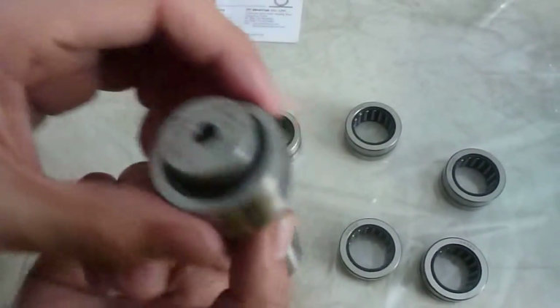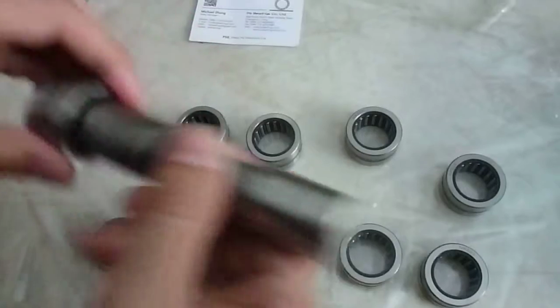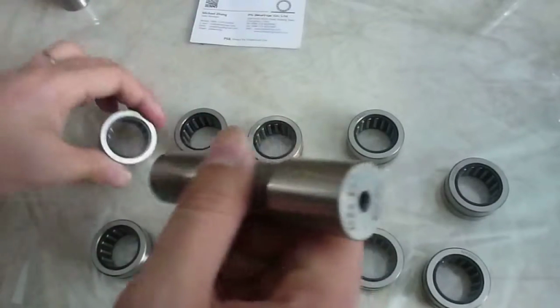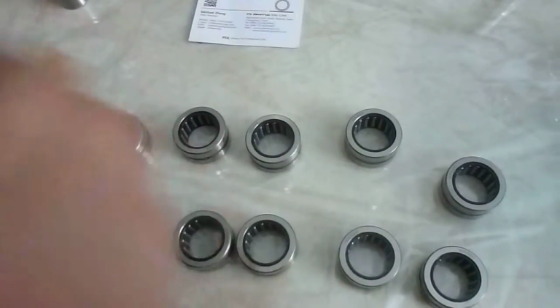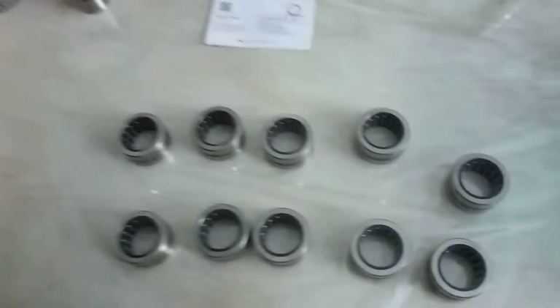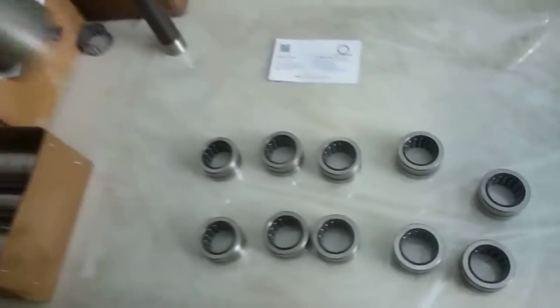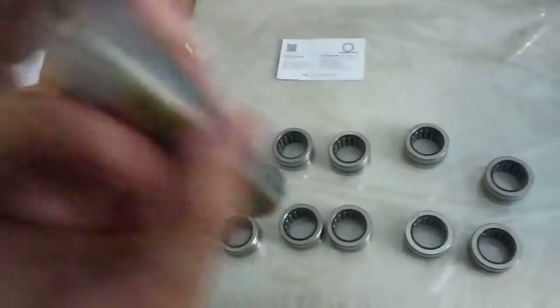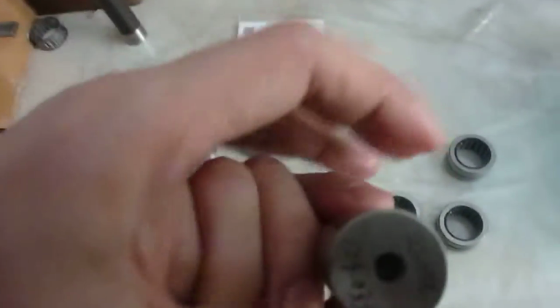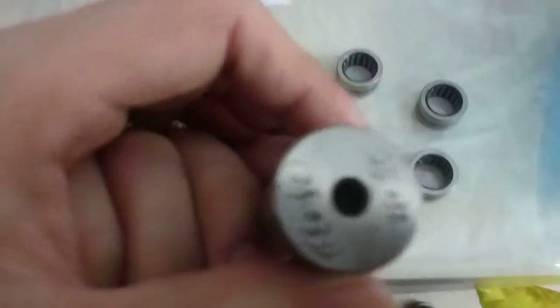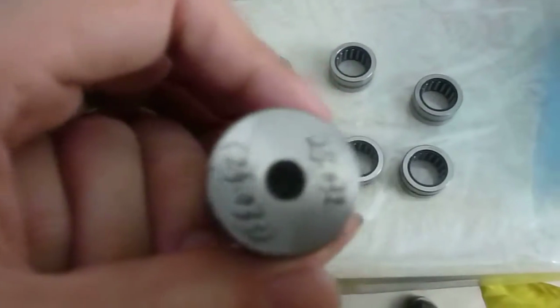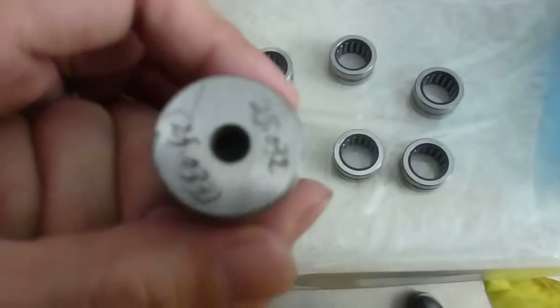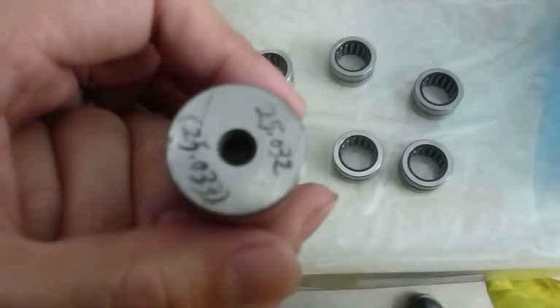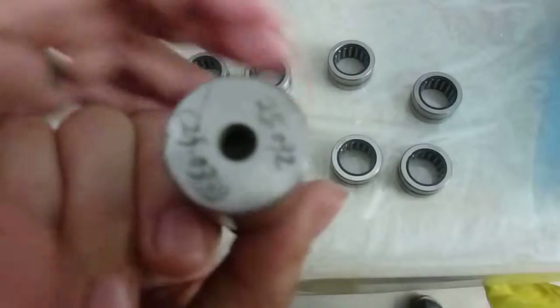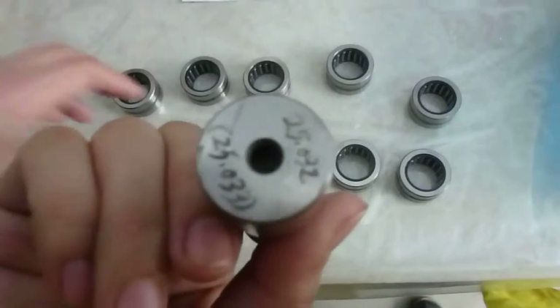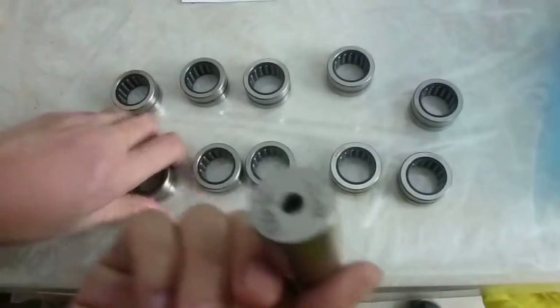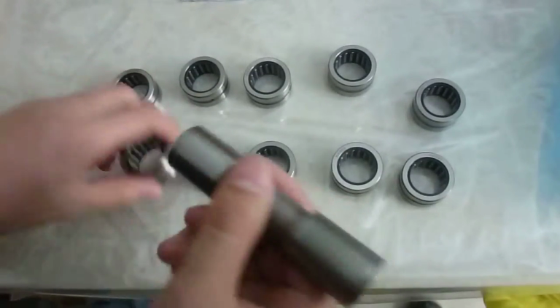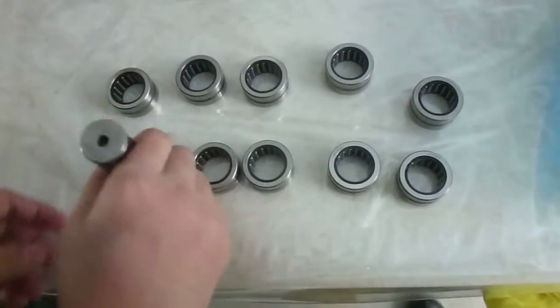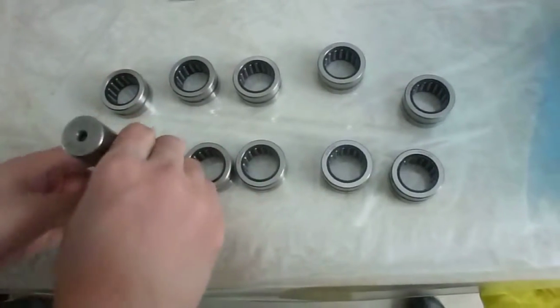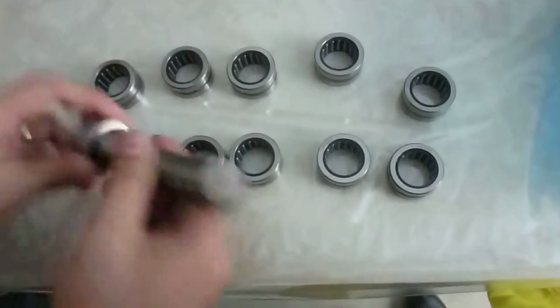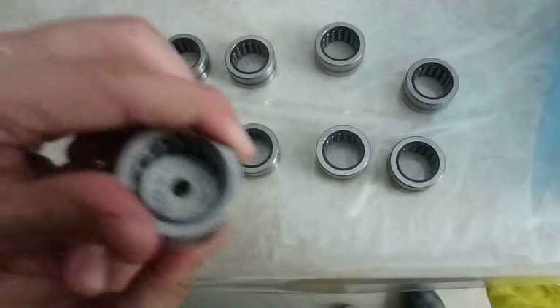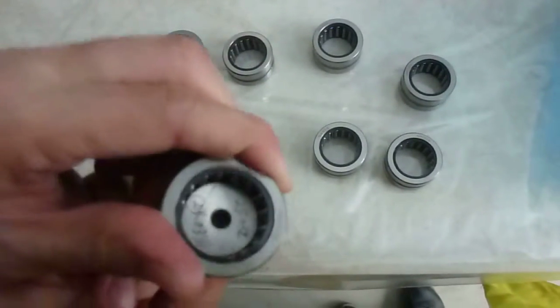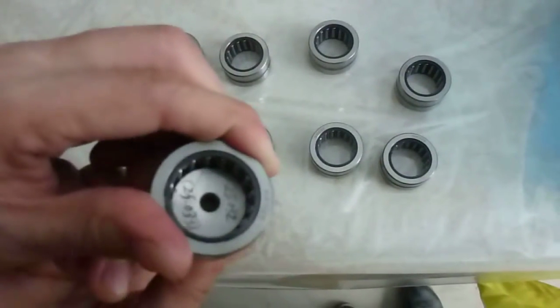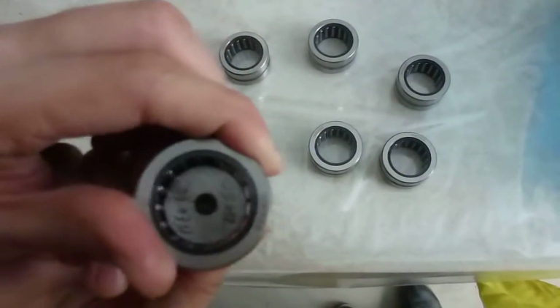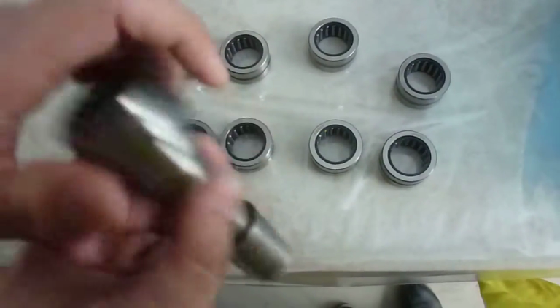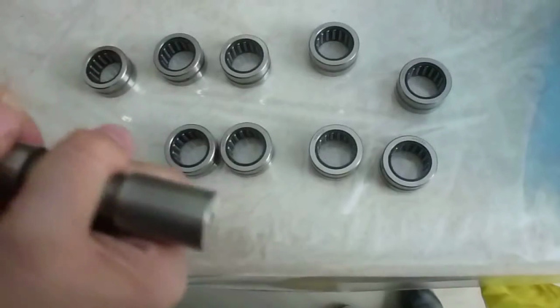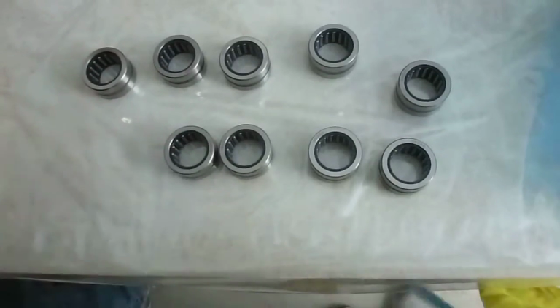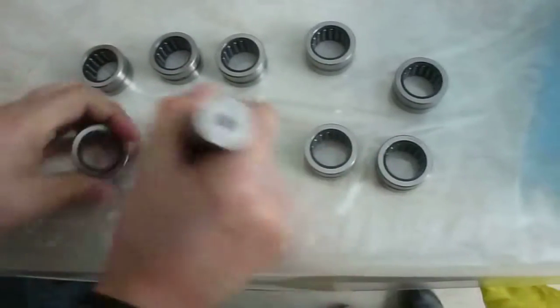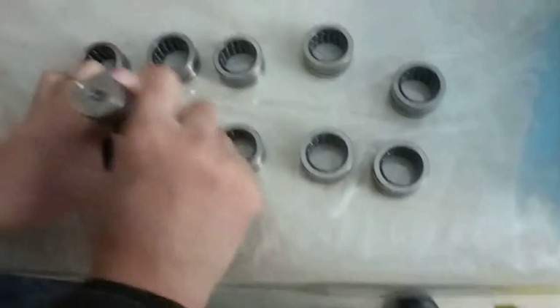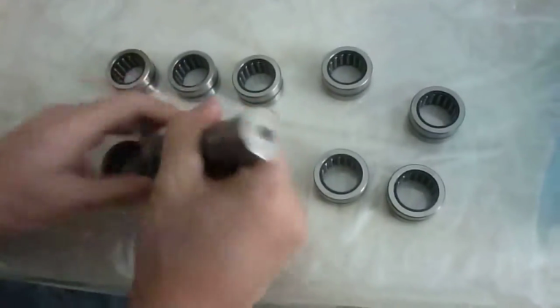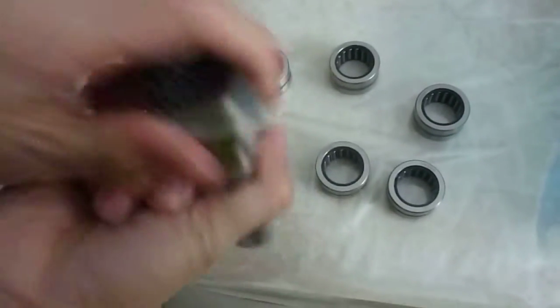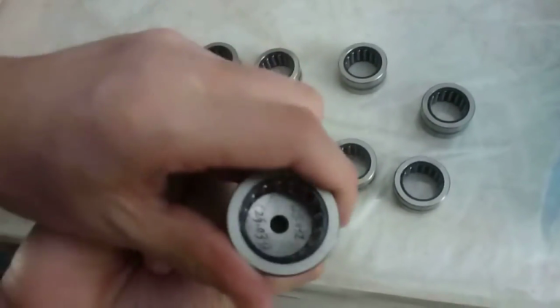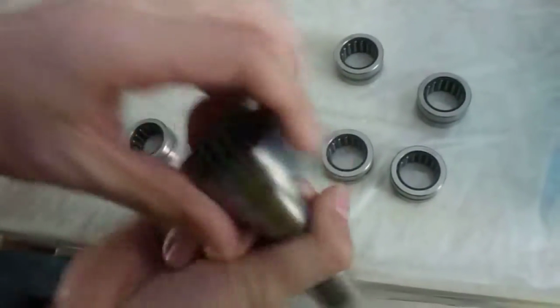Then another way — this is the no-go gauge, which must not enter the bore hole. You can see they can't go through, they can't go.